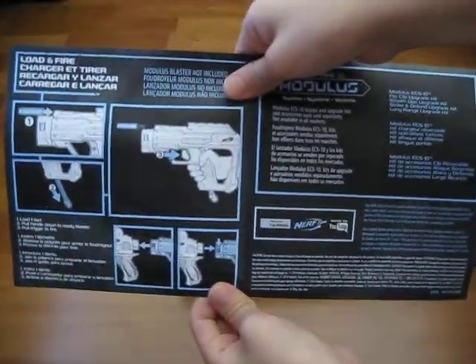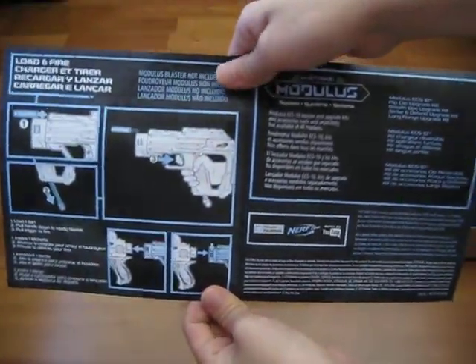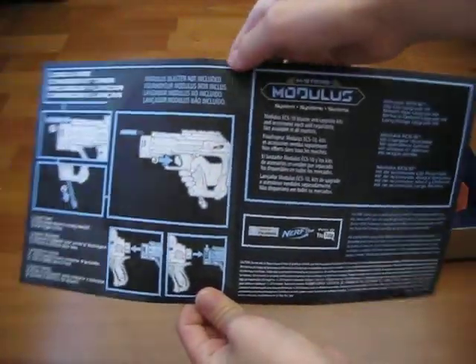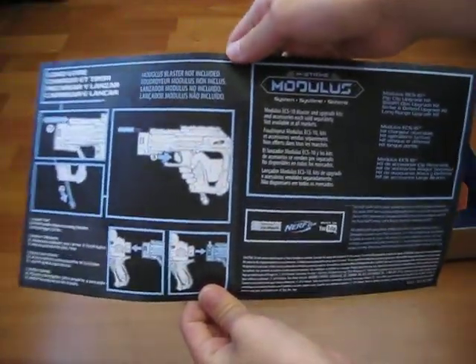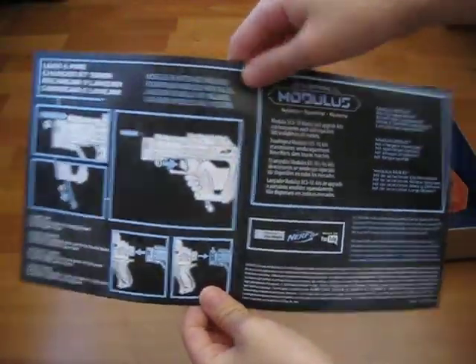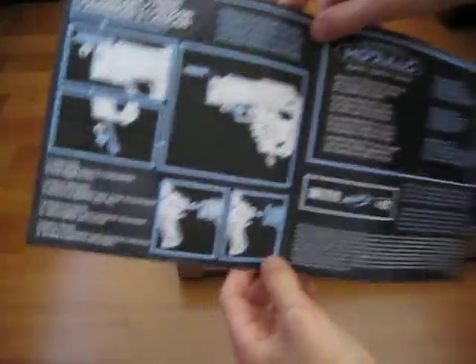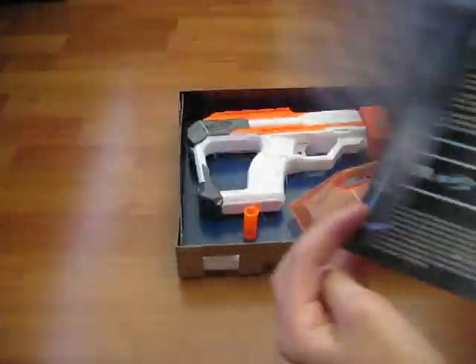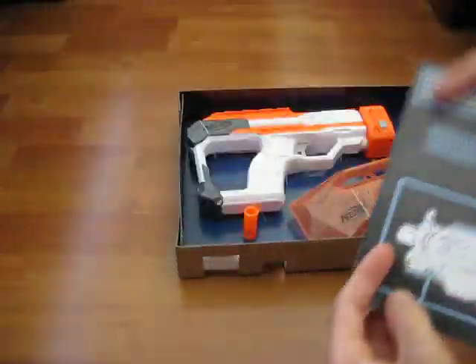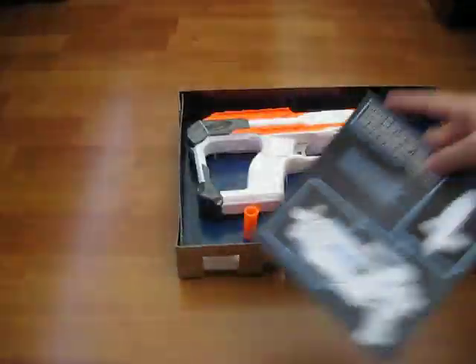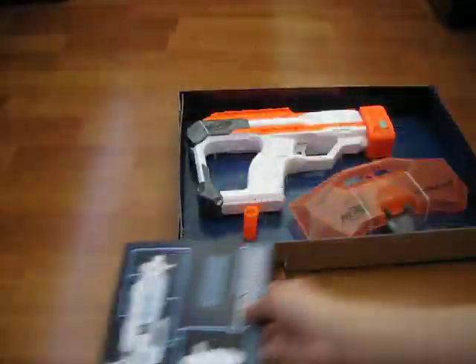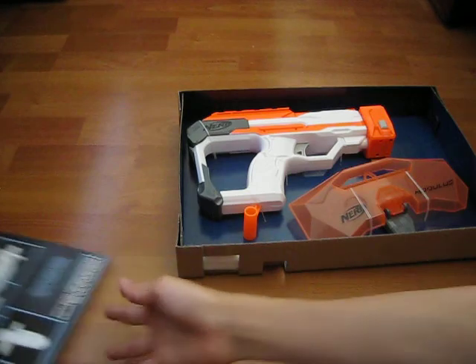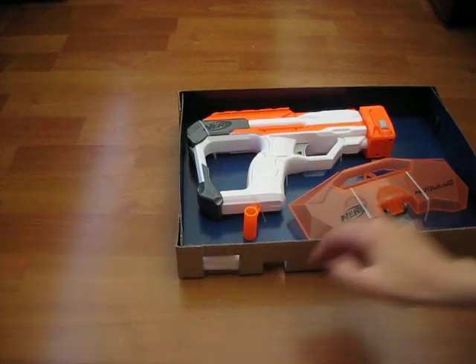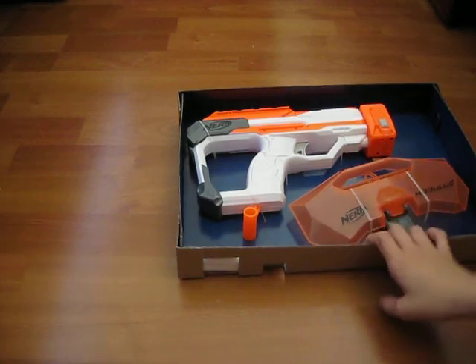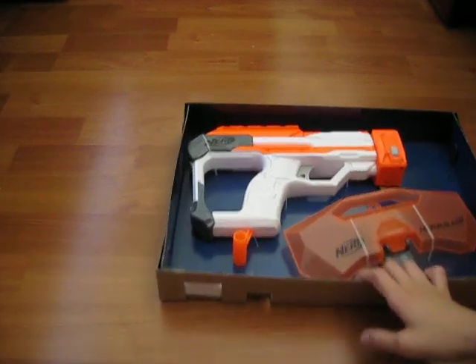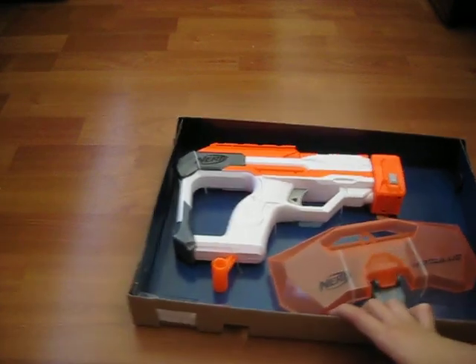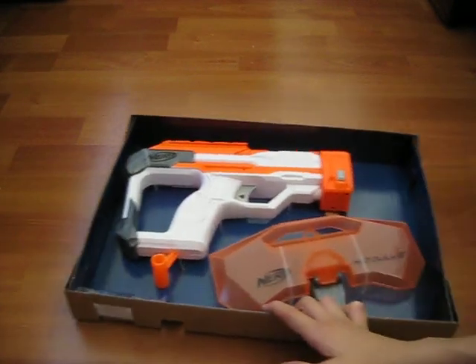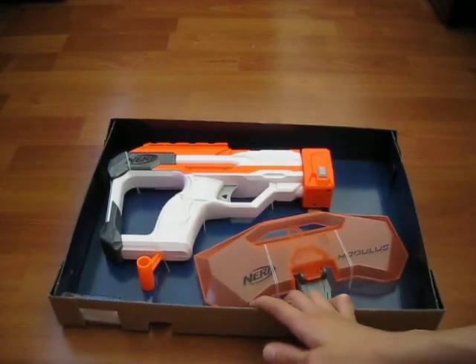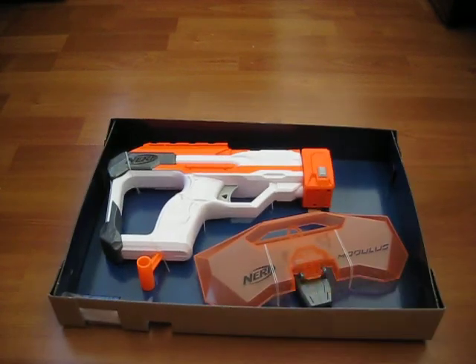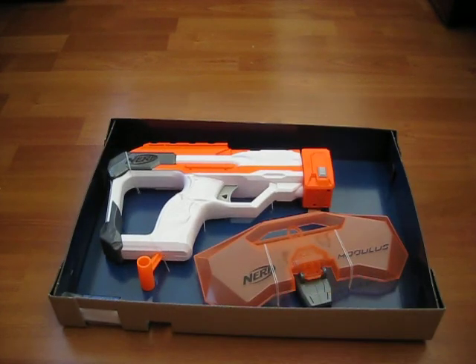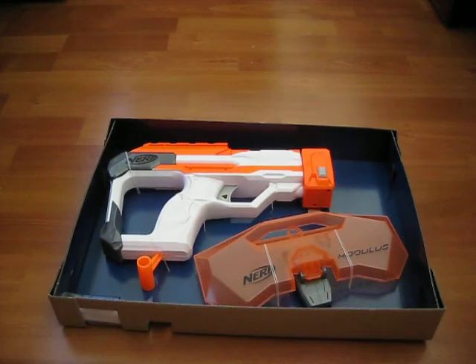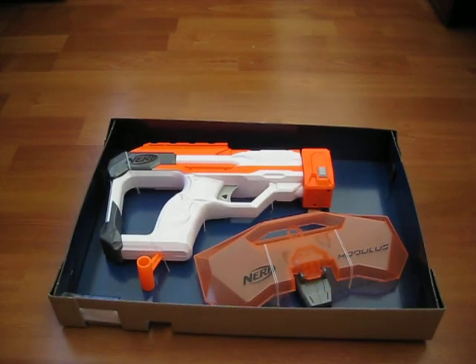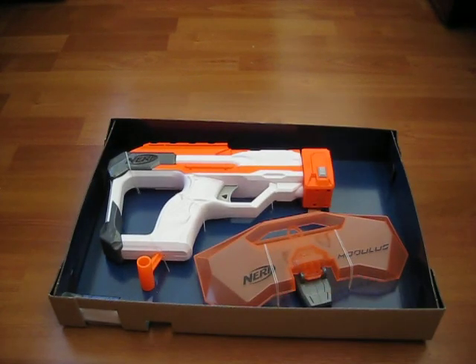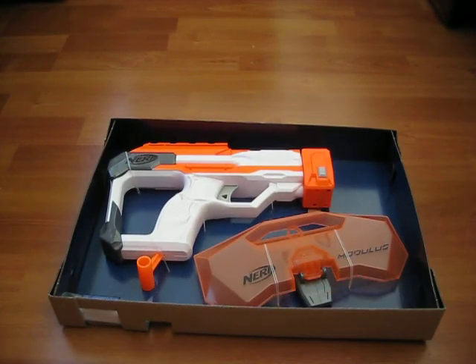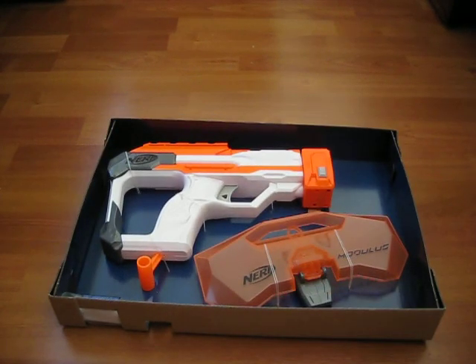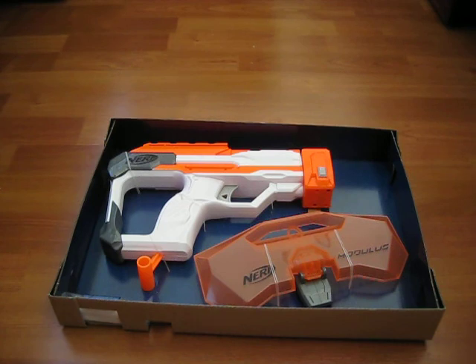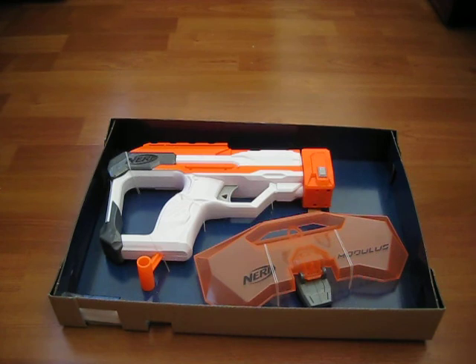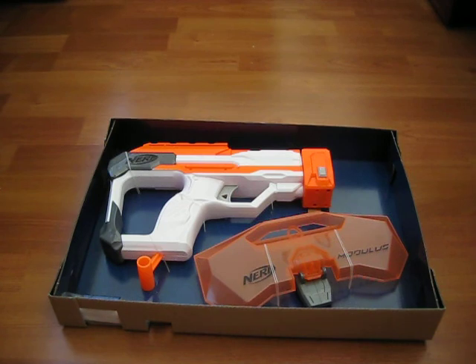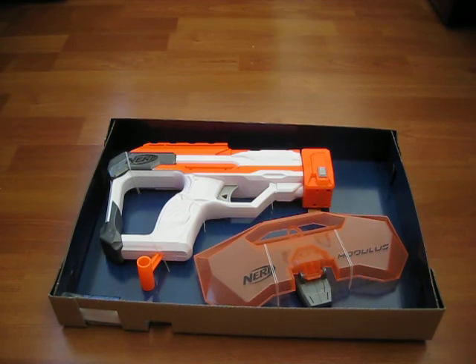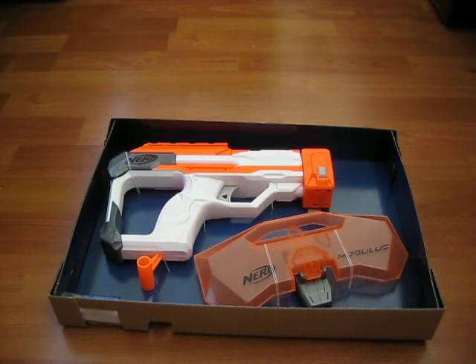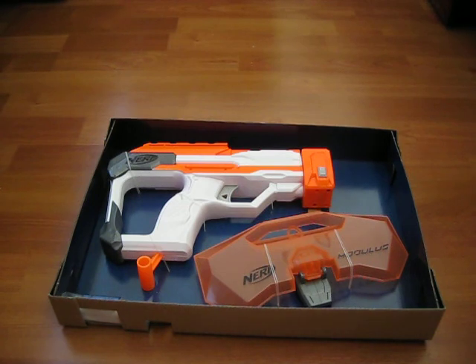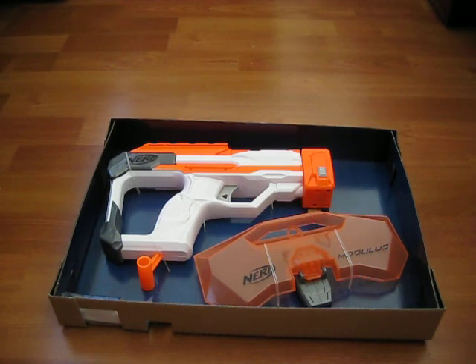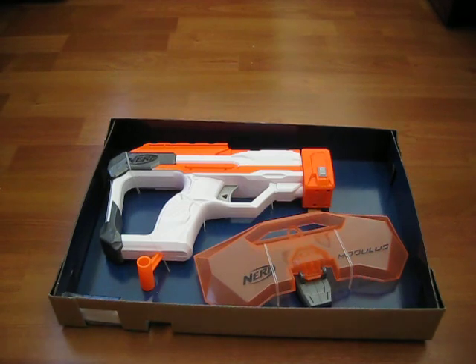My modulus is coming in a couple of months, but right now I'm trying to get all the kits so we don't have to get them once I get it.